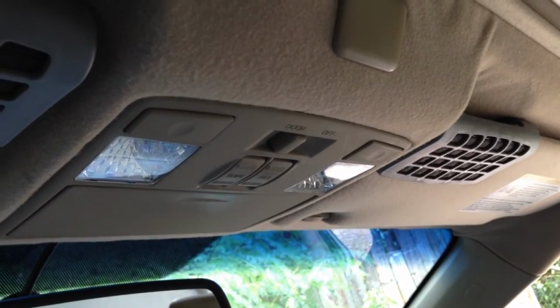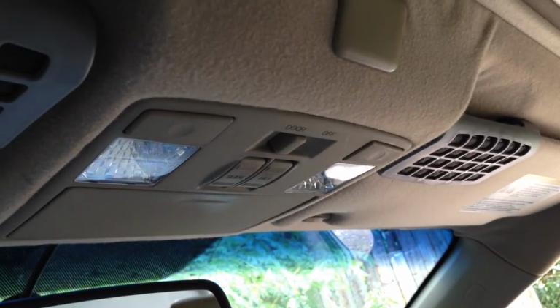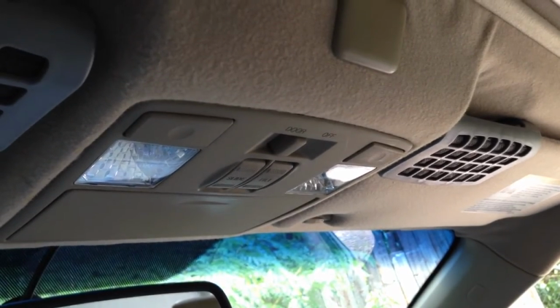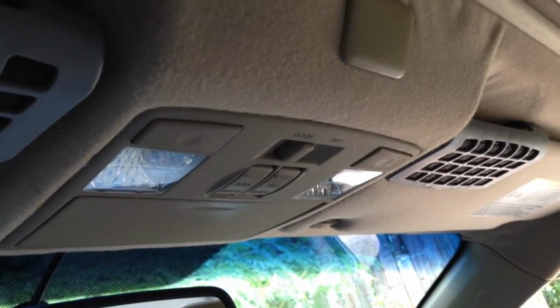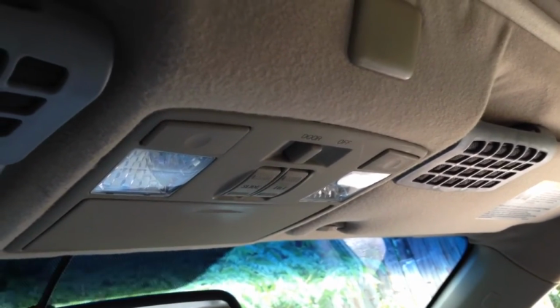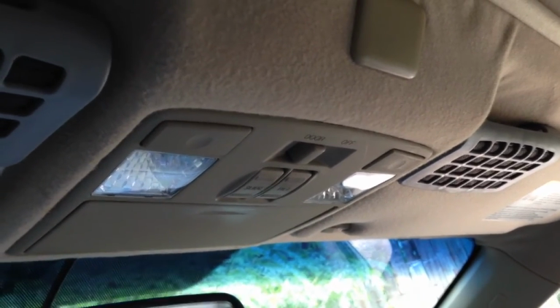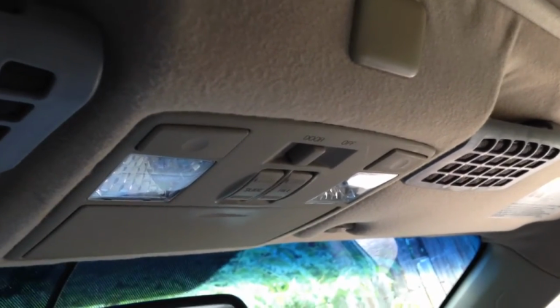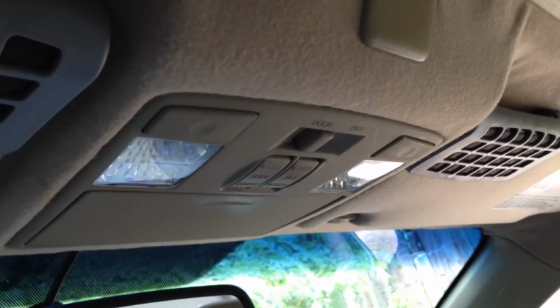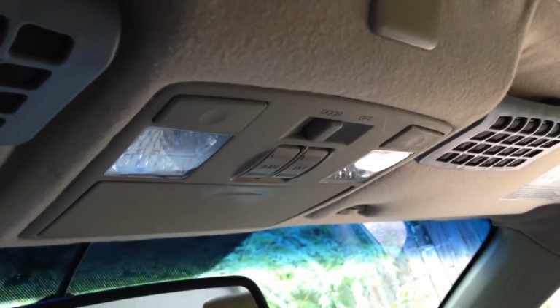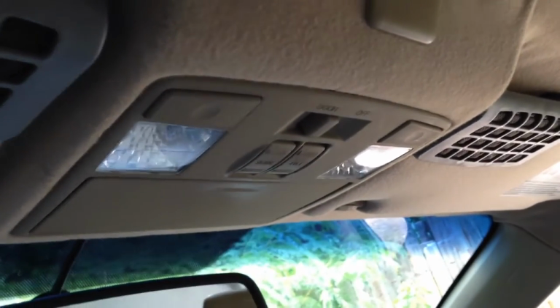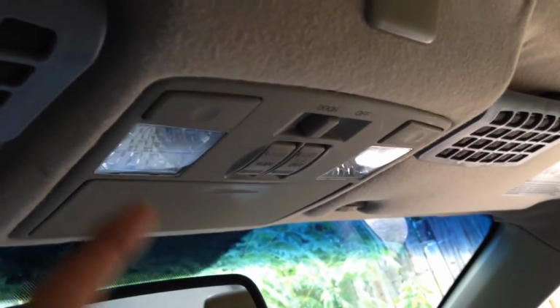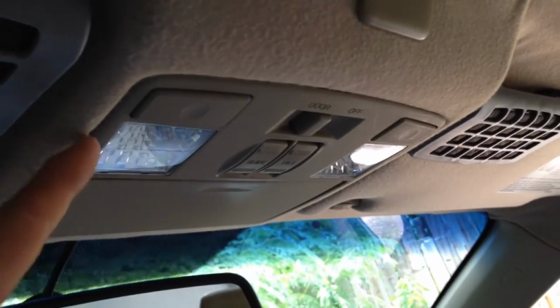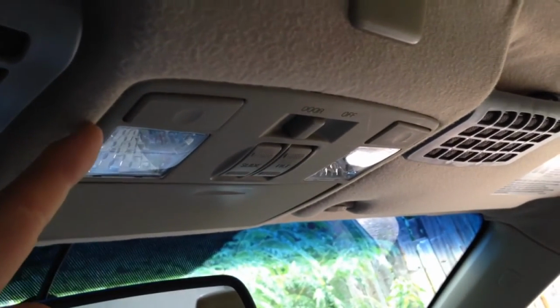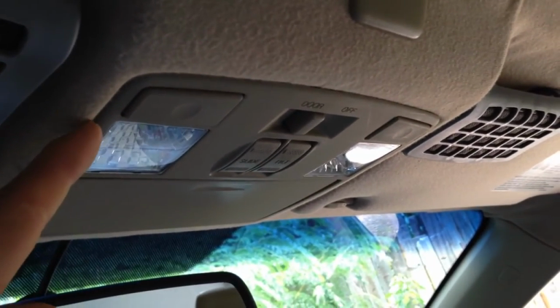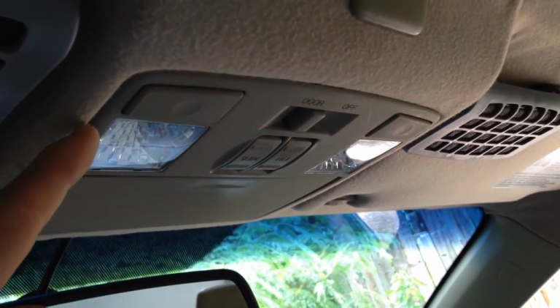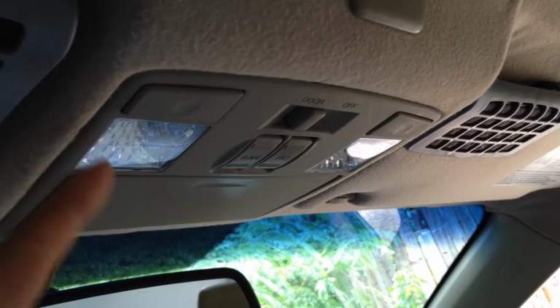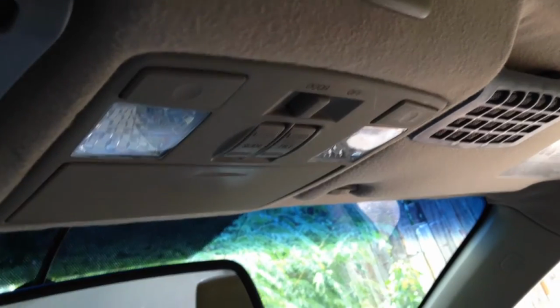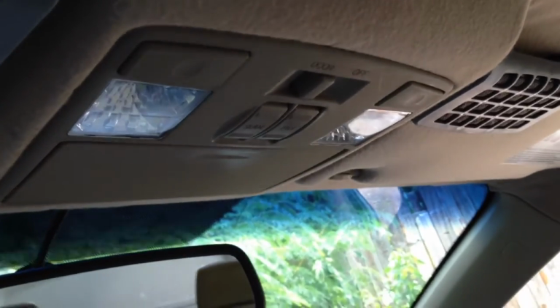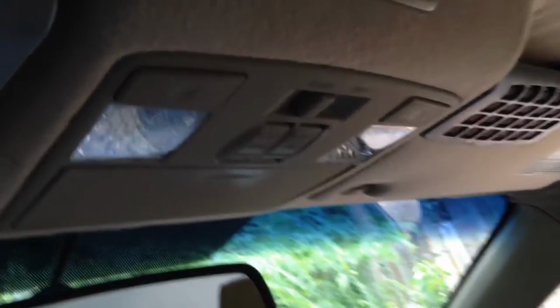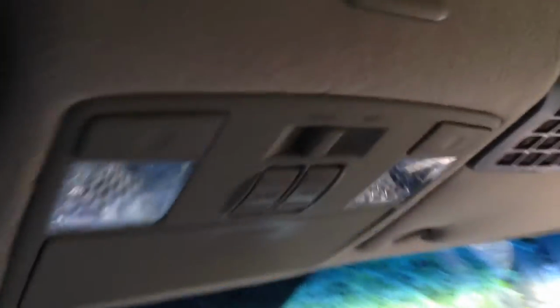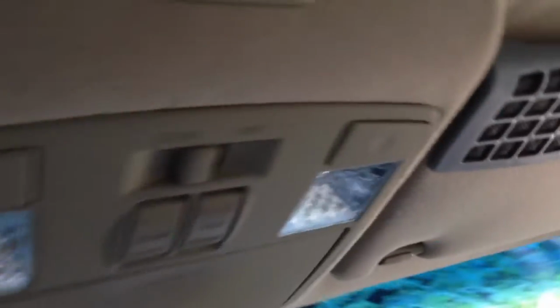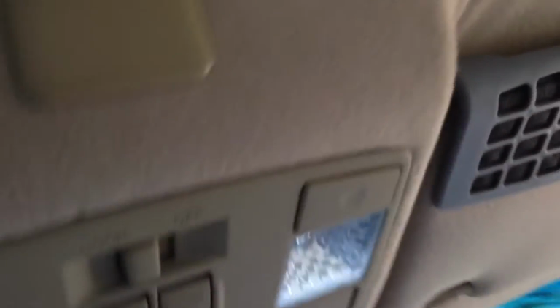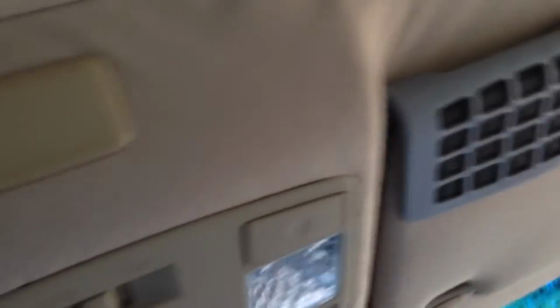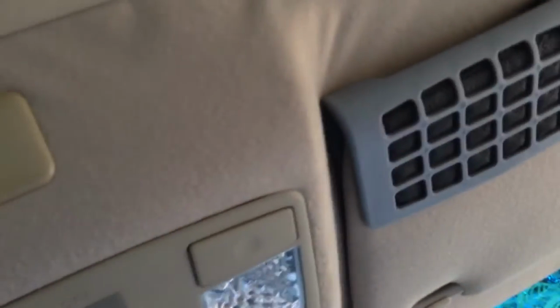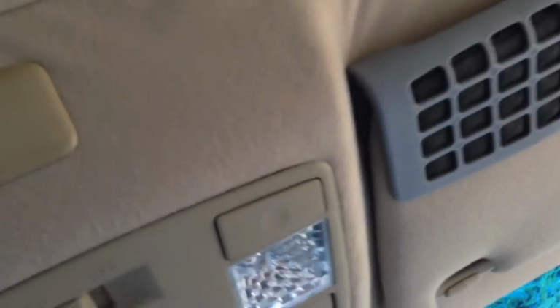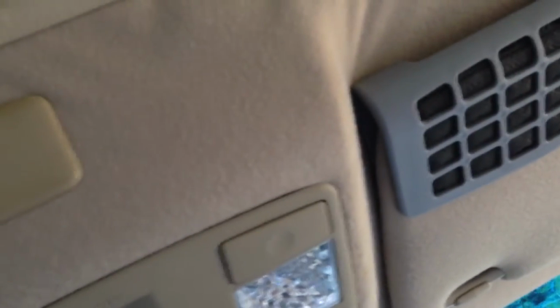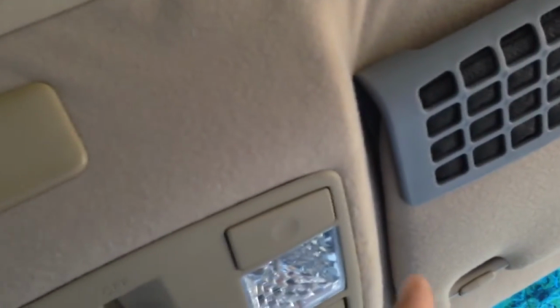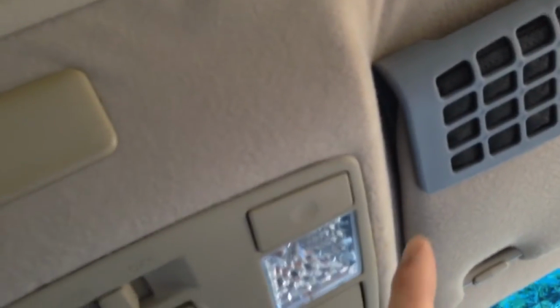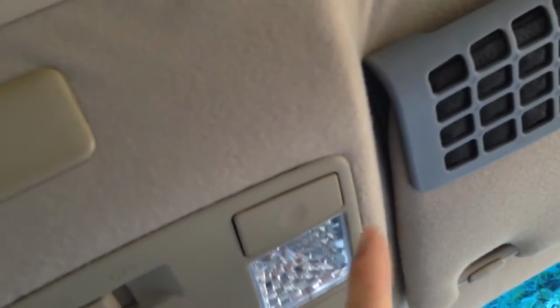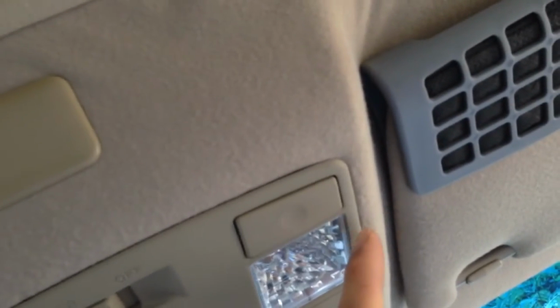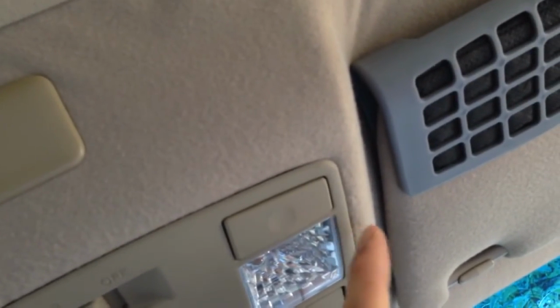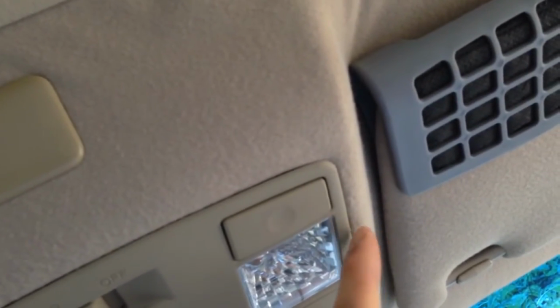Next you are going to want to remove two clips. One is going to be on the top left side of the light and the other one is going to be on the top right side of the light.